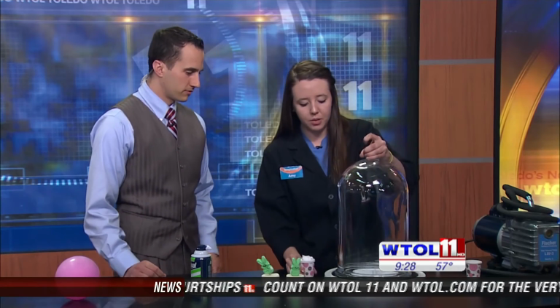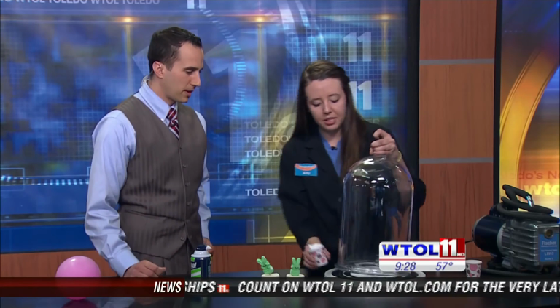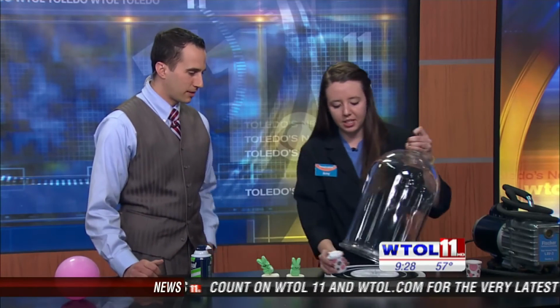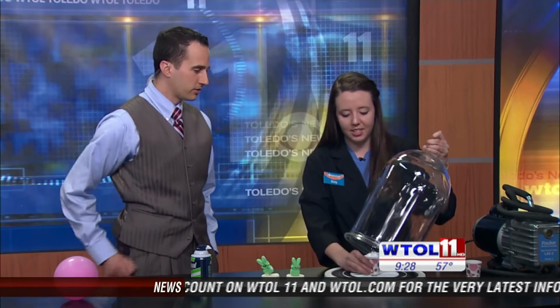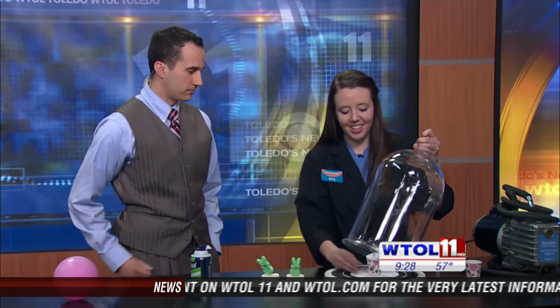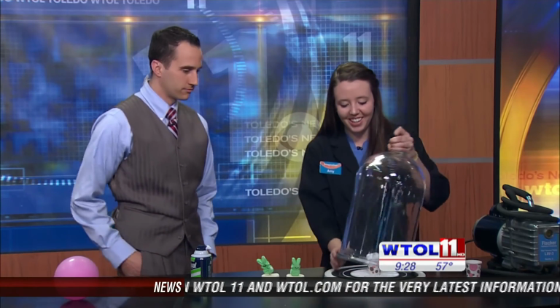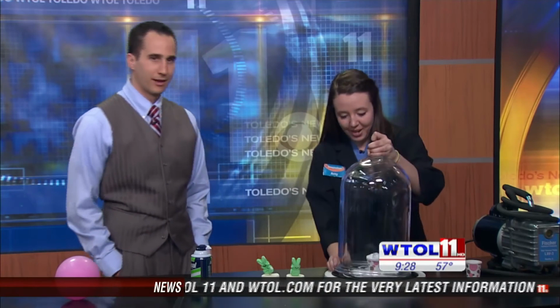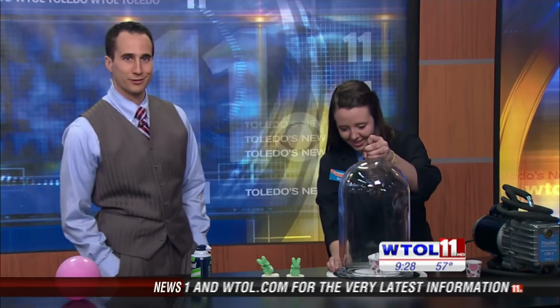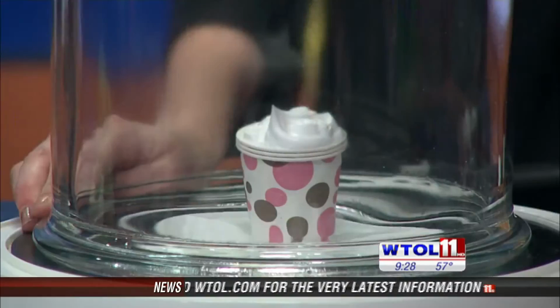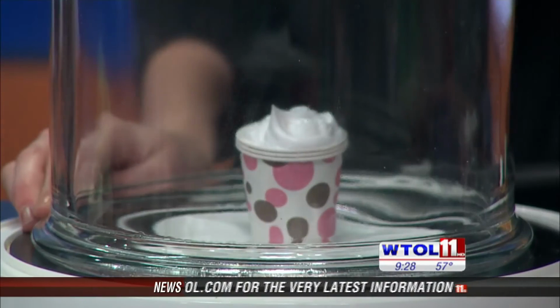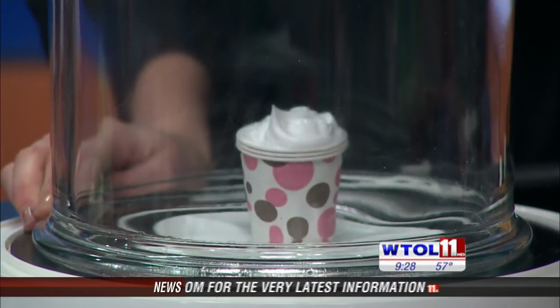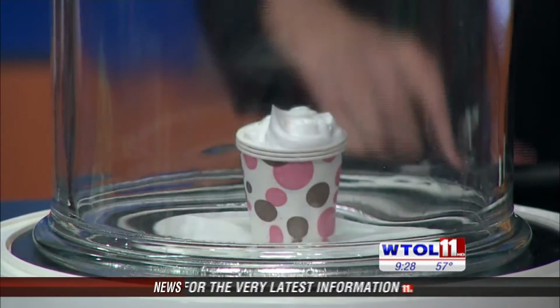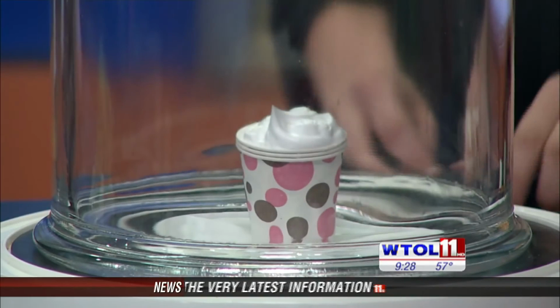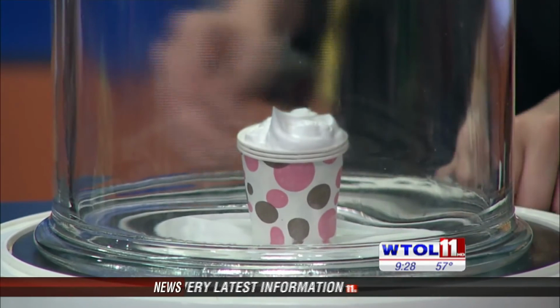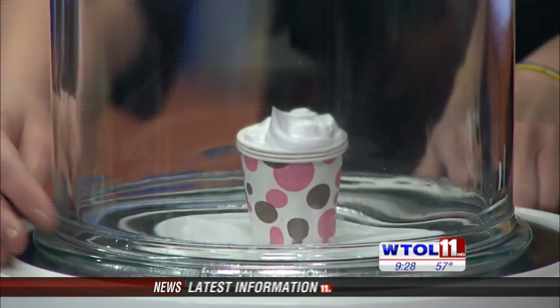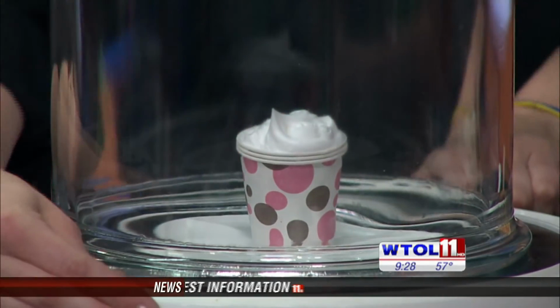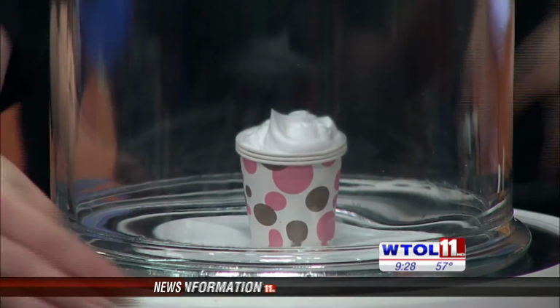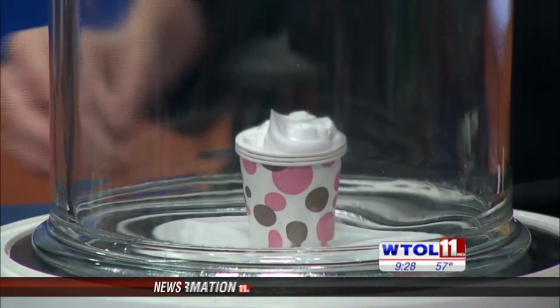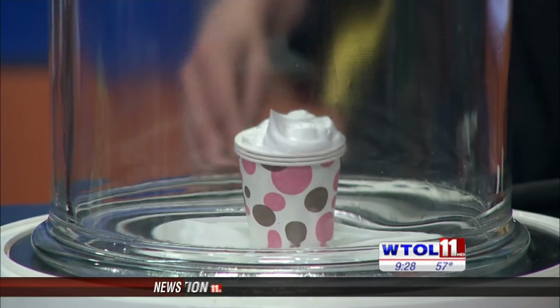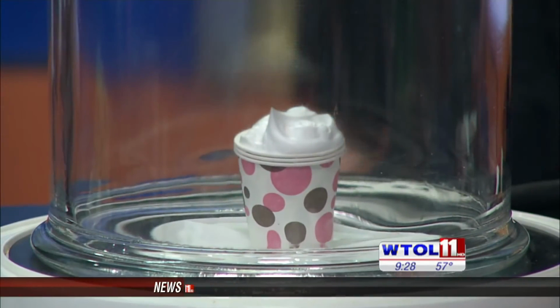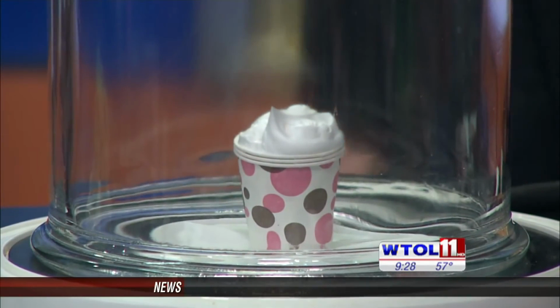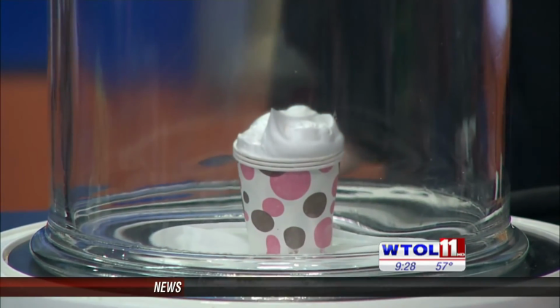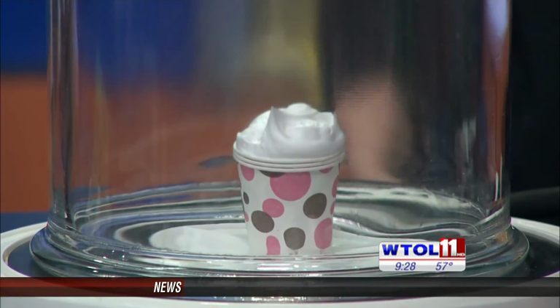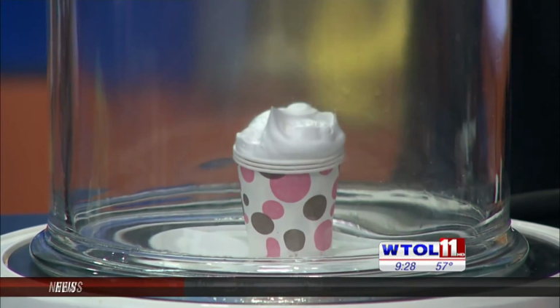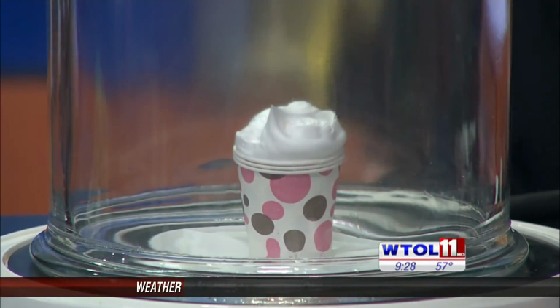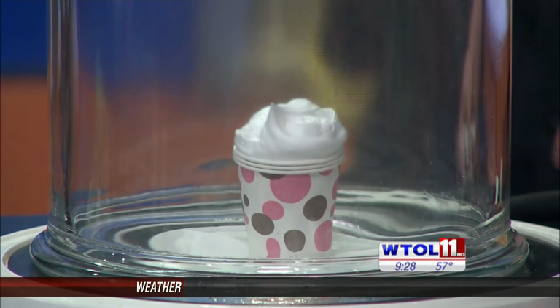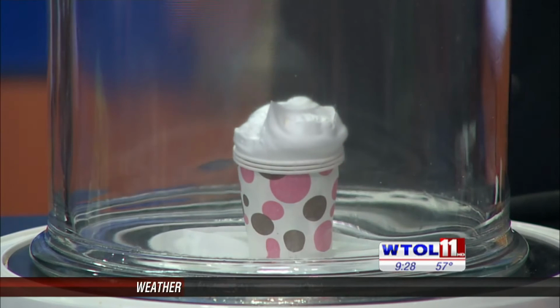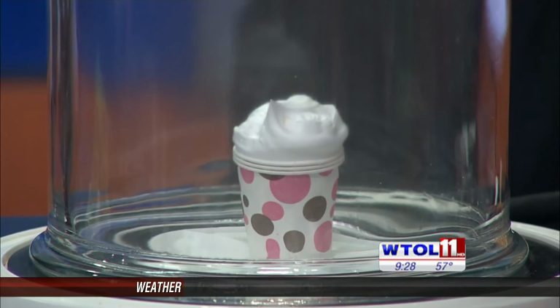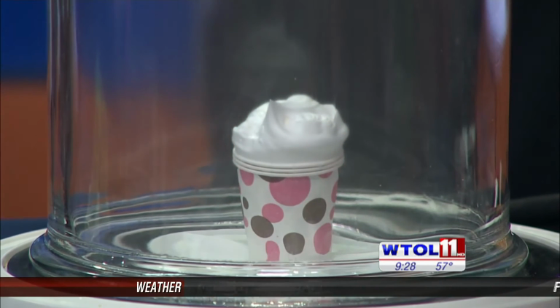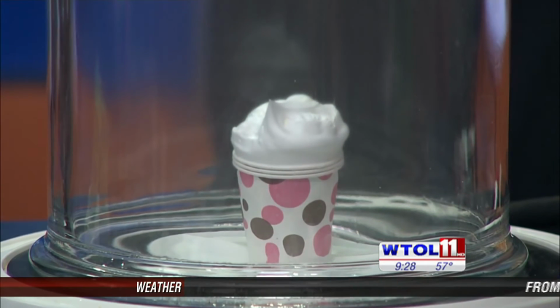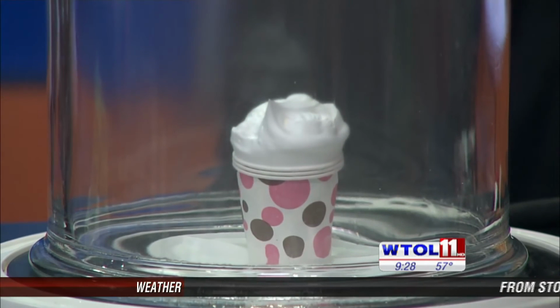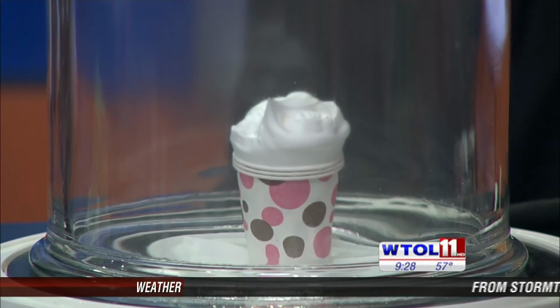We're going to put this right in here. It's making me think about ice cream. Well, it could look like it — you never know. All right, we're looking for big and better things here. So right away, it starts expanding. Those trillions of balloons inside.